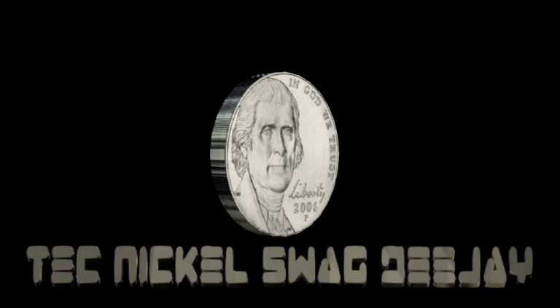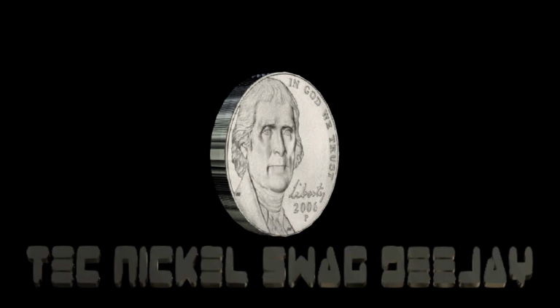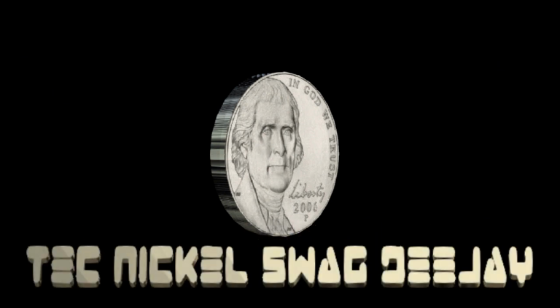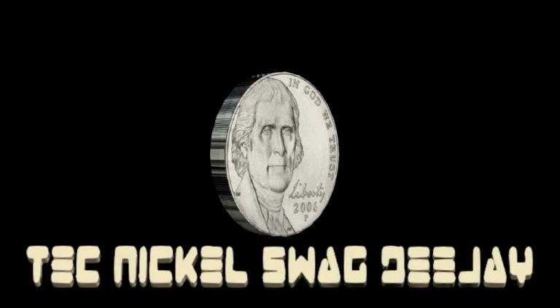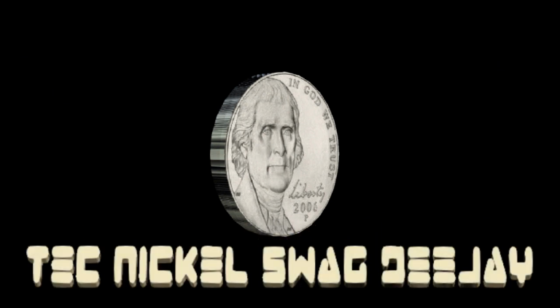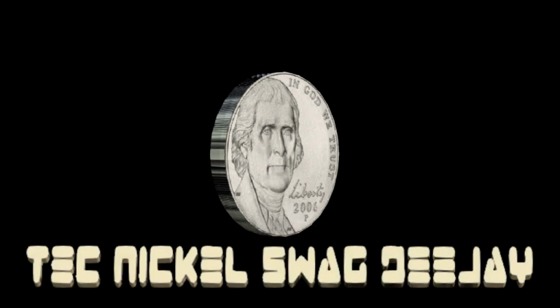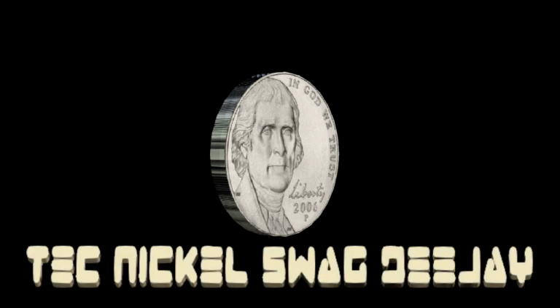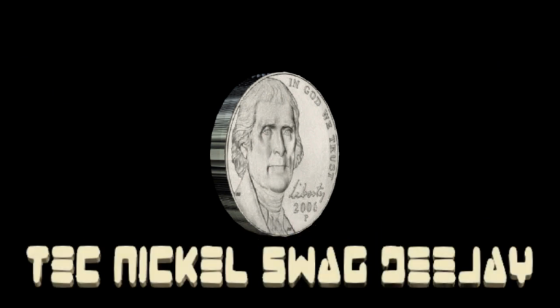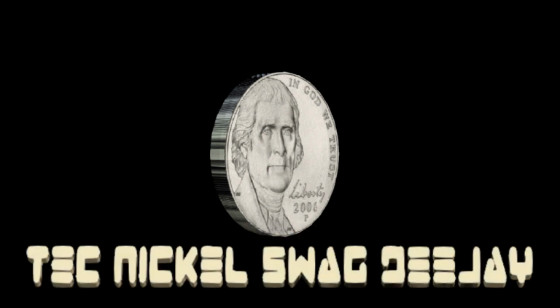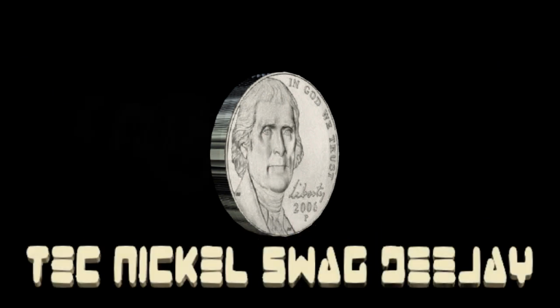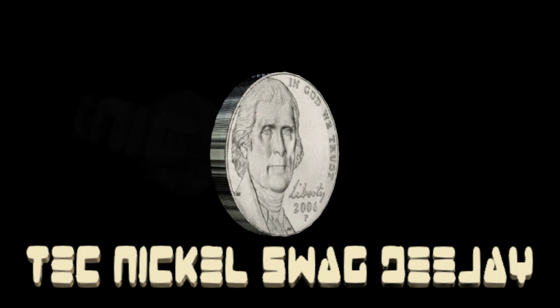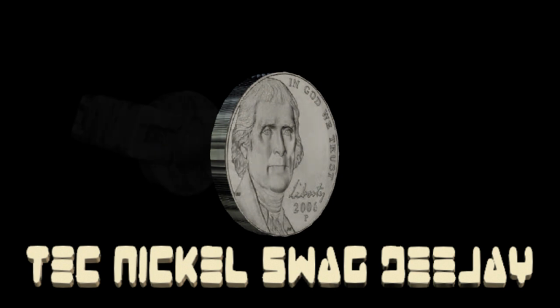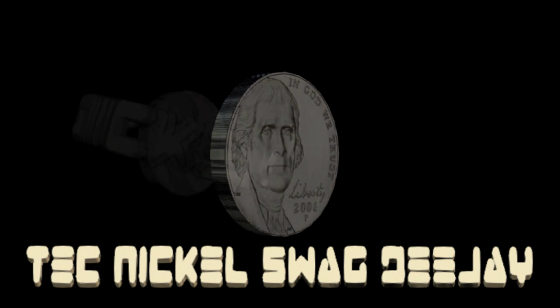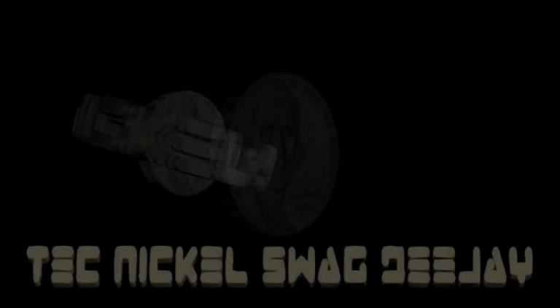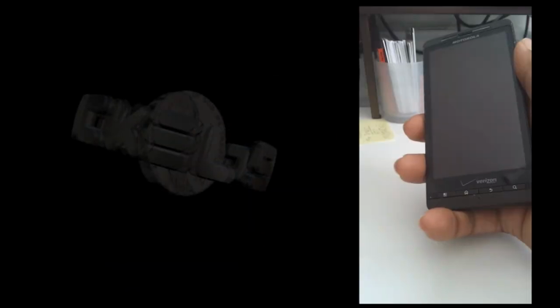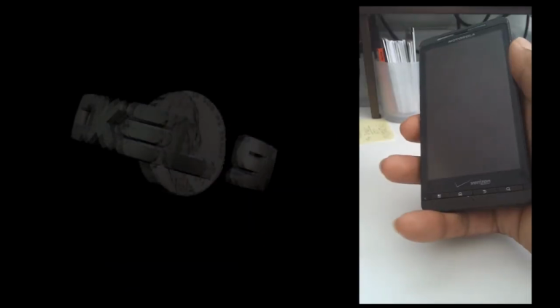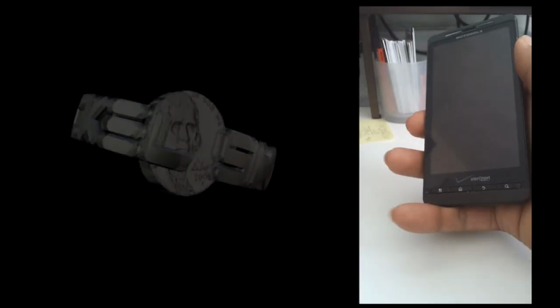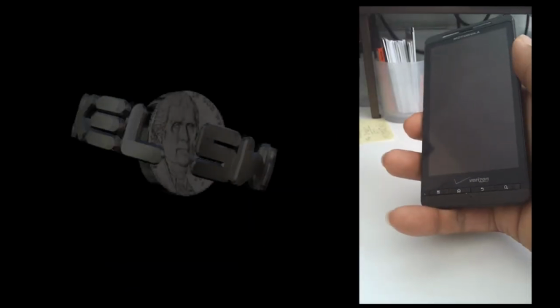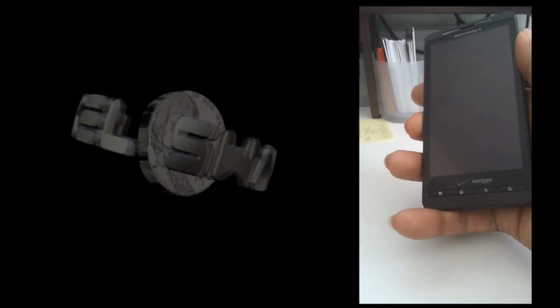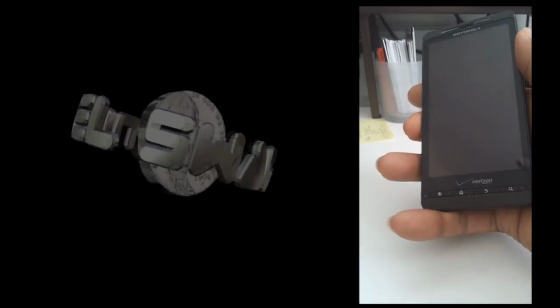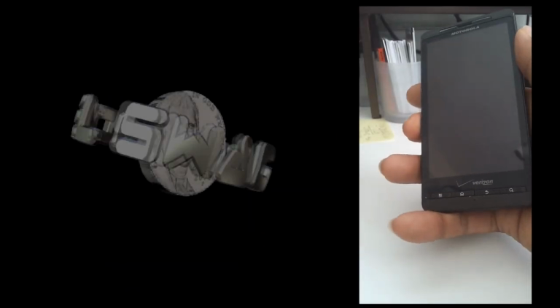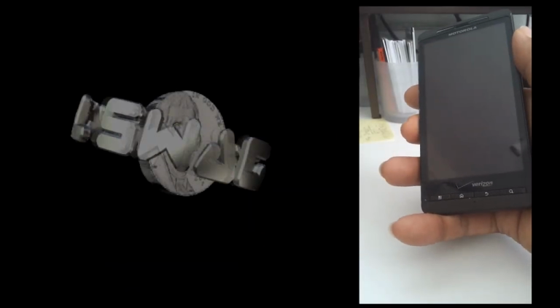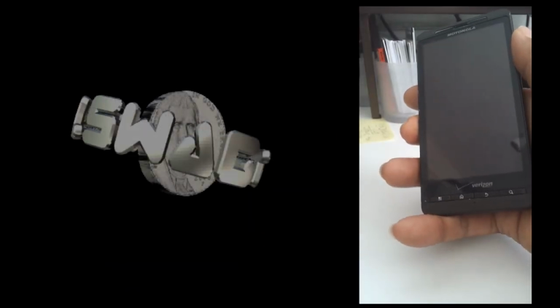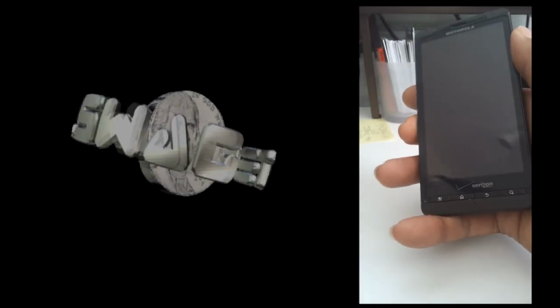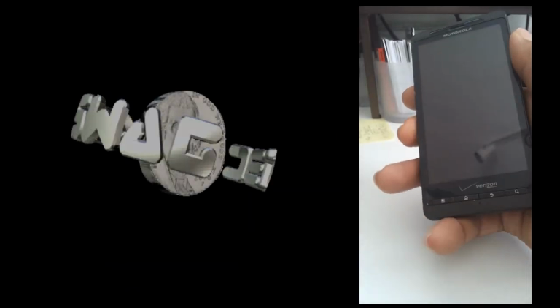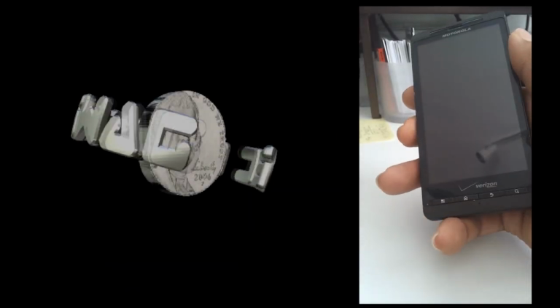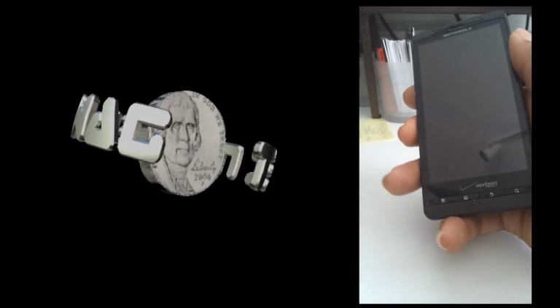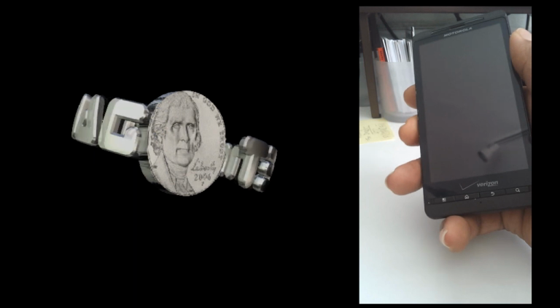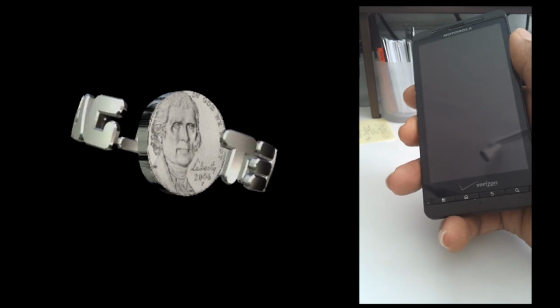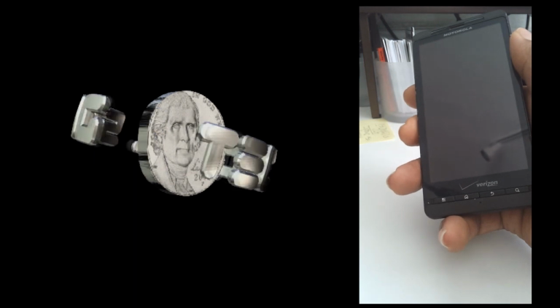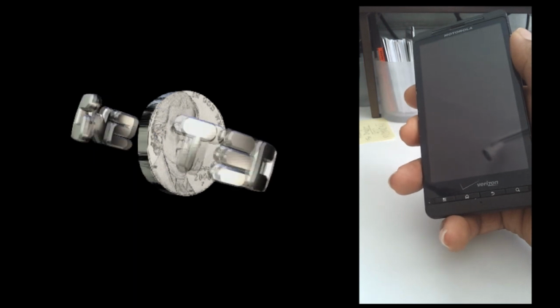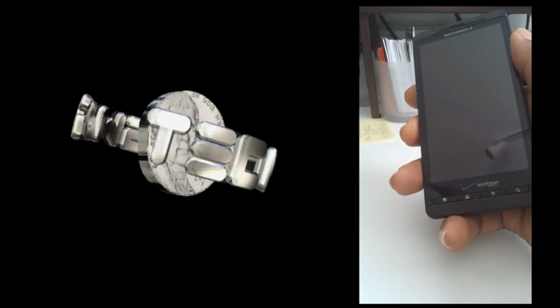All right, party people. You're back in the booth with the Technical Swag DJ. This is a Droid X2 by Motorola — fairly old device.